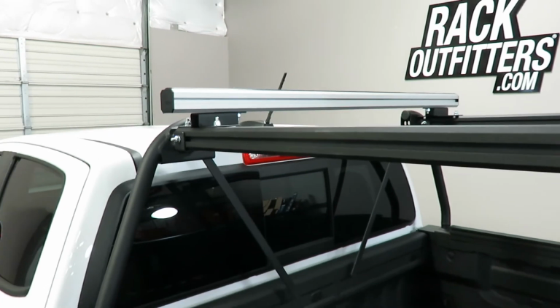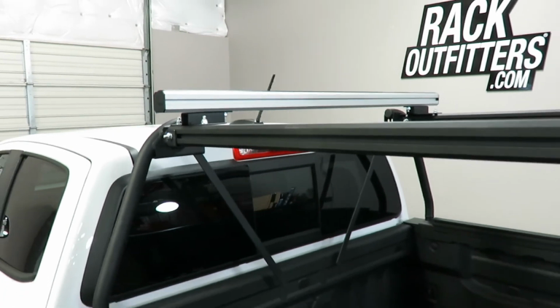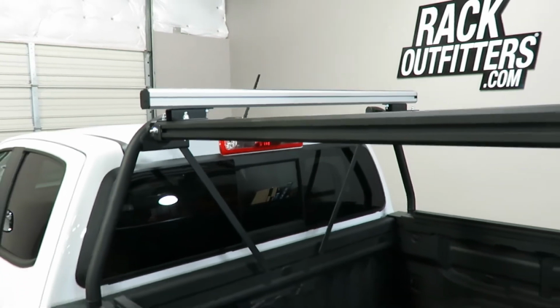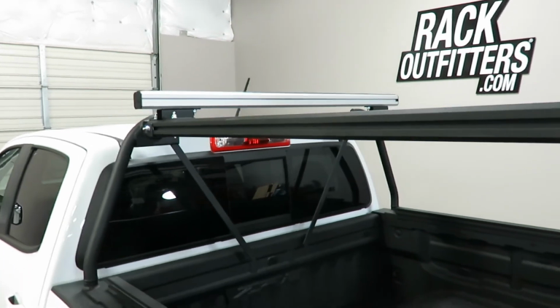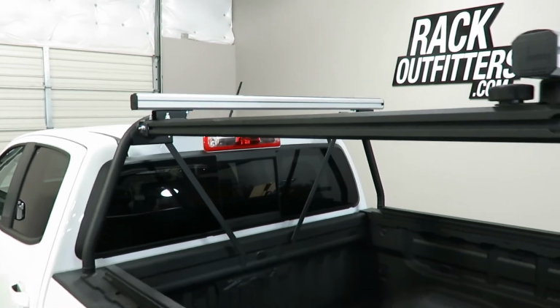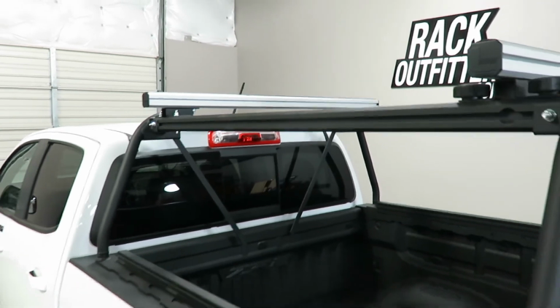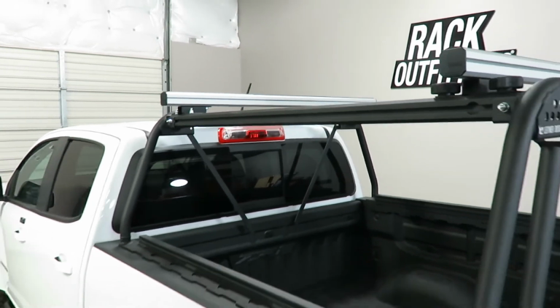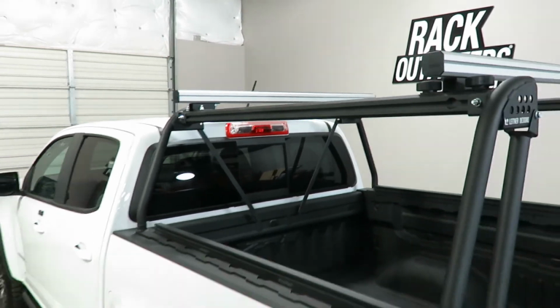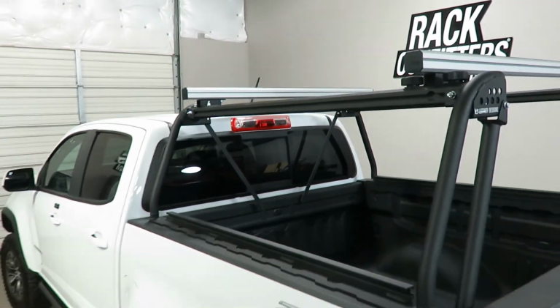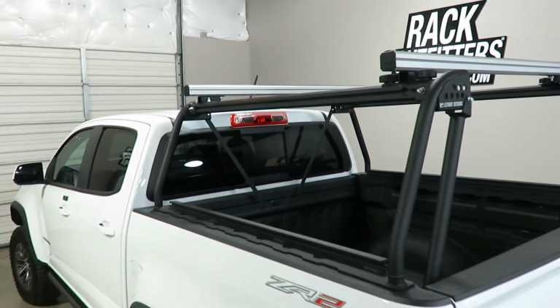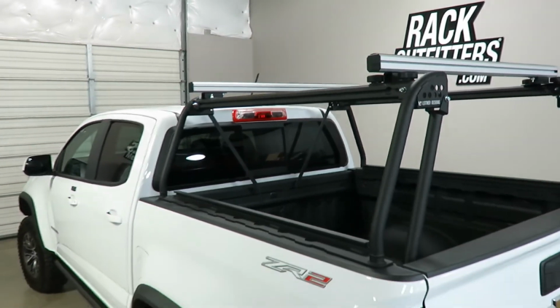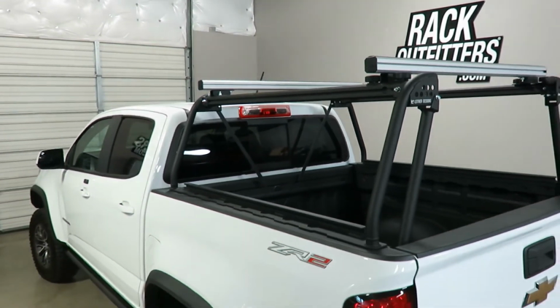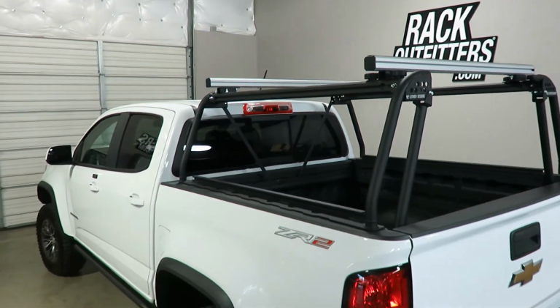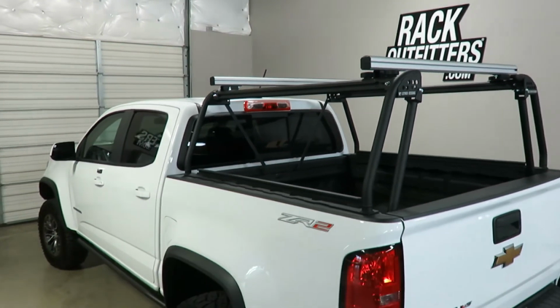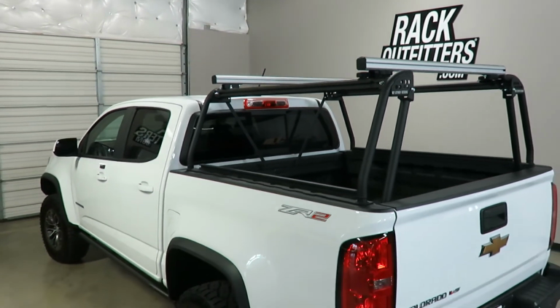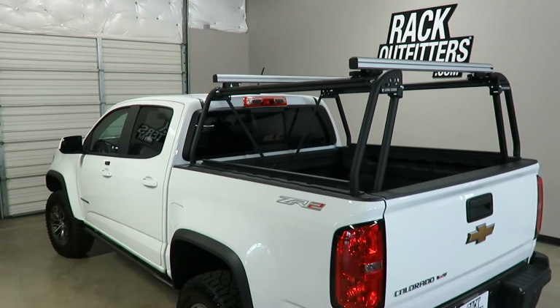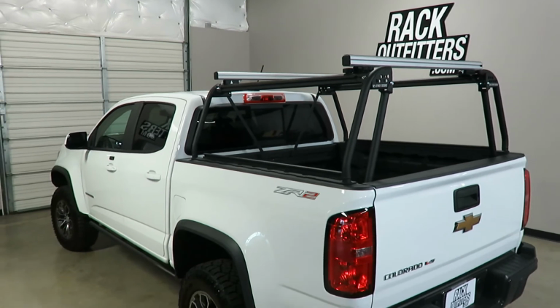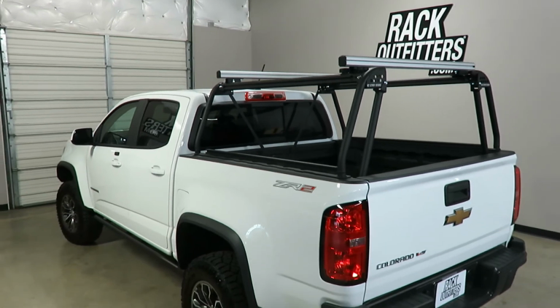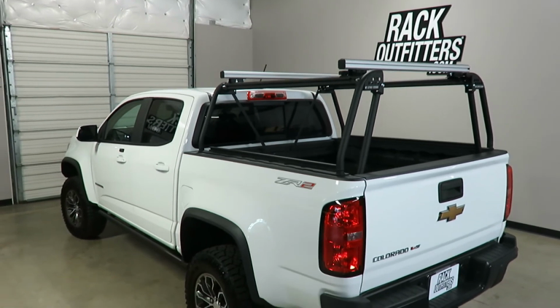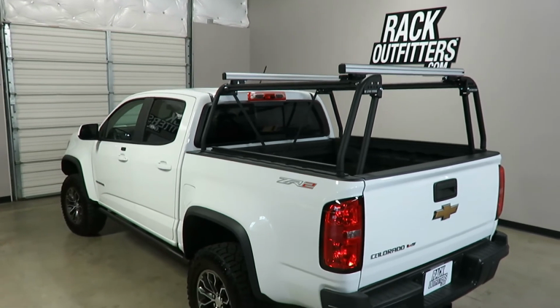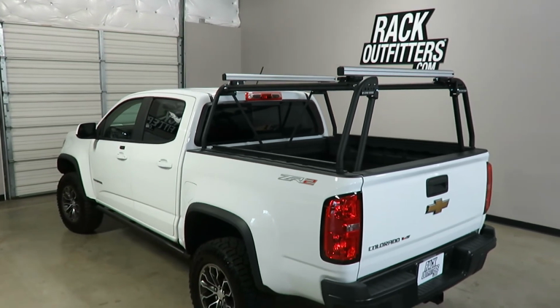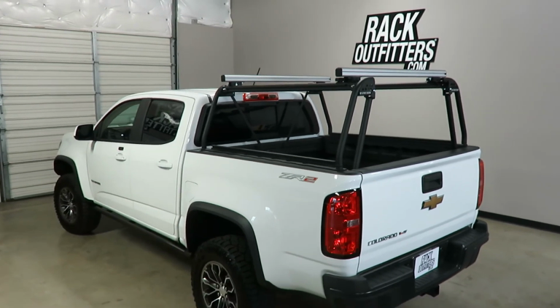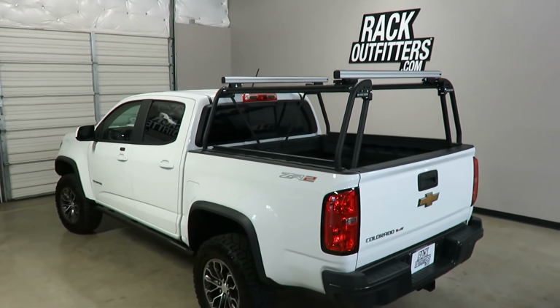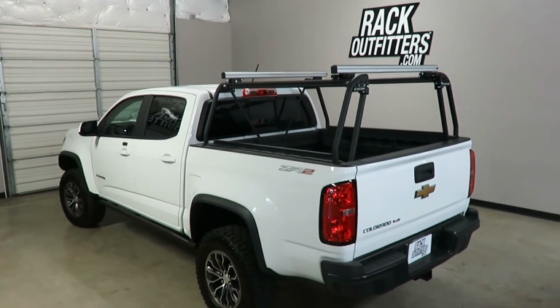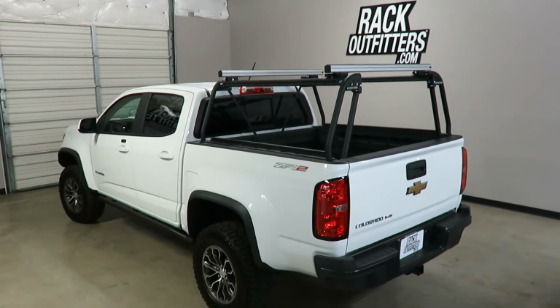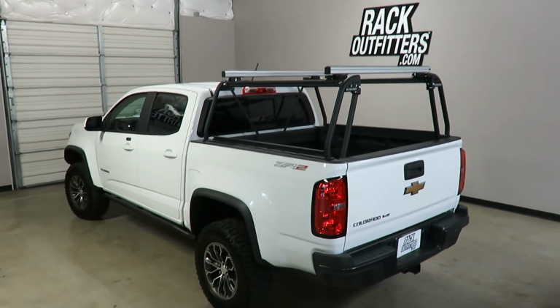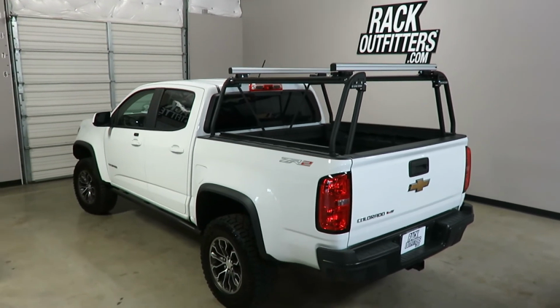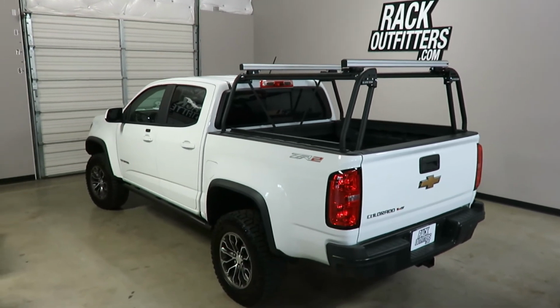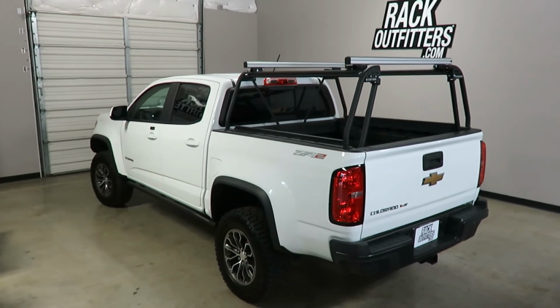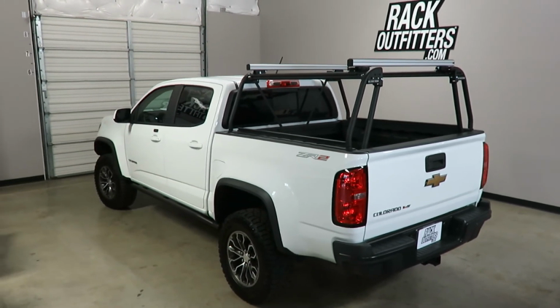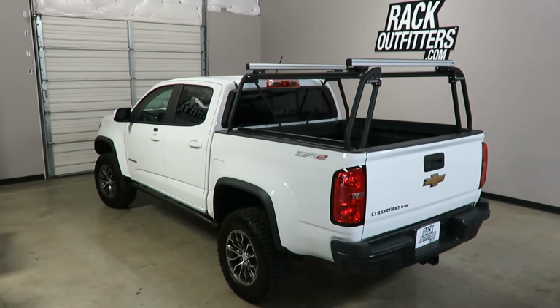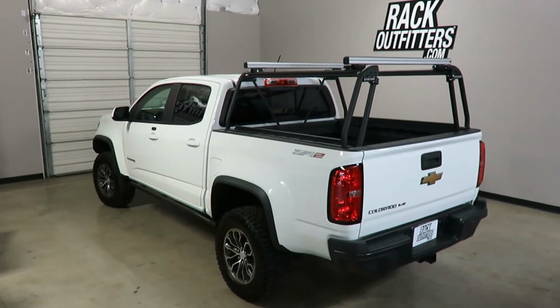This product and the full line of Leitner products are available at rackoutfitters.com. Please visit our site for complete details, pricing, and promotions.